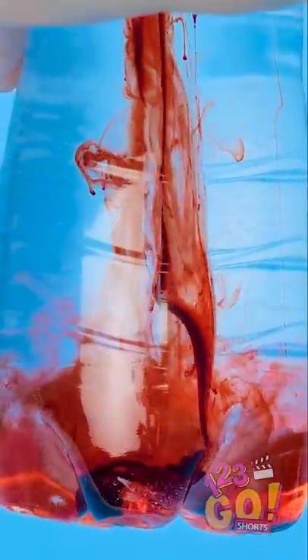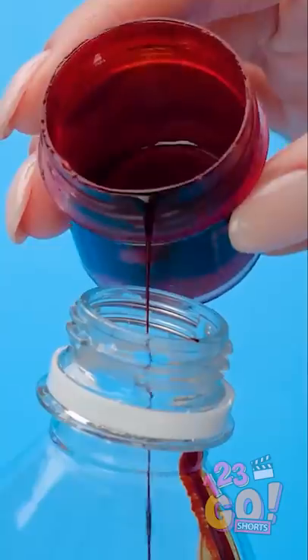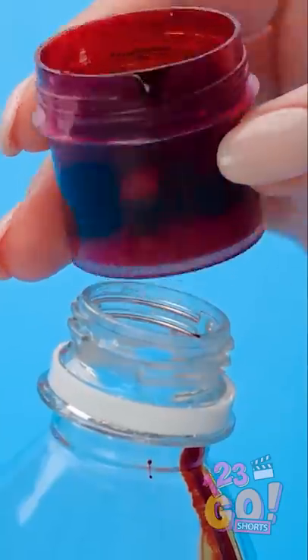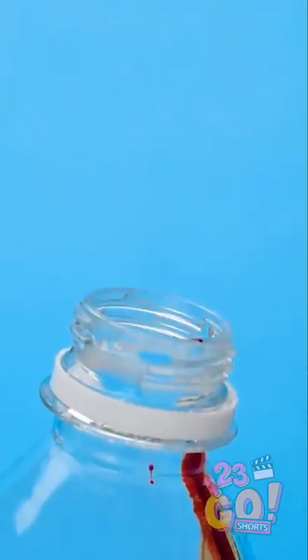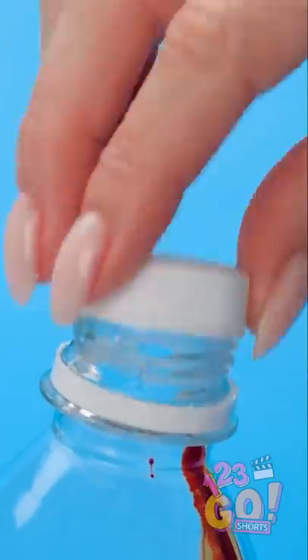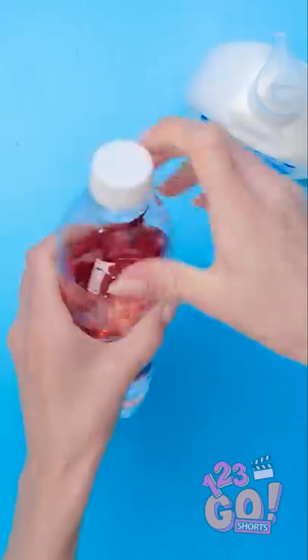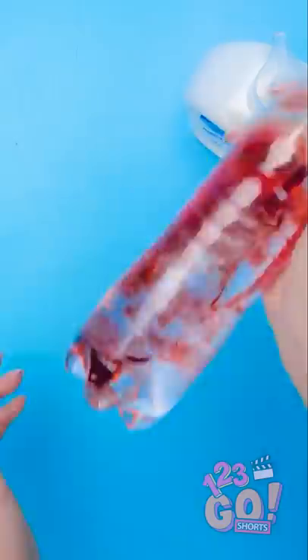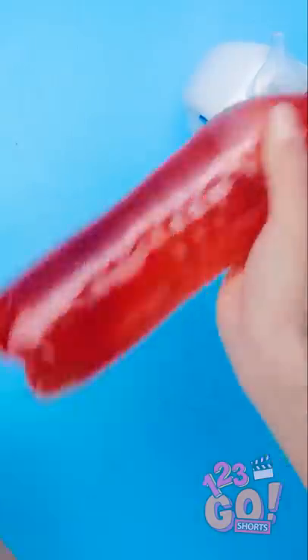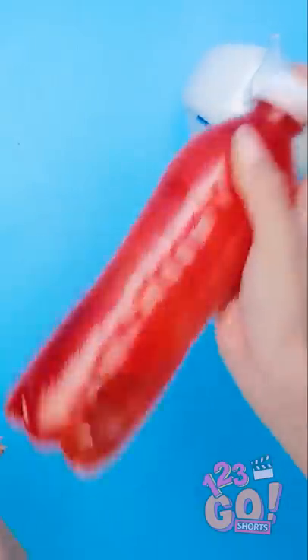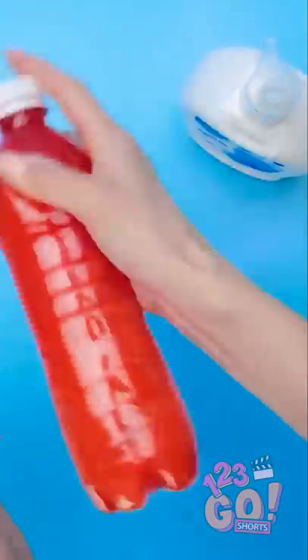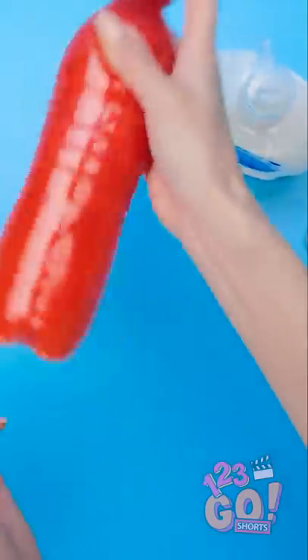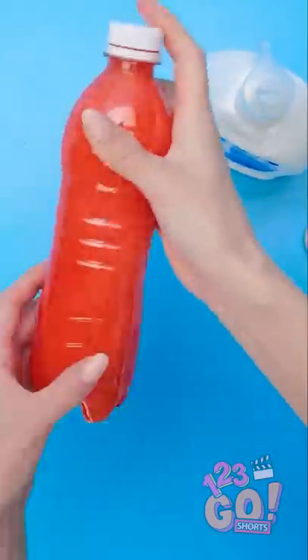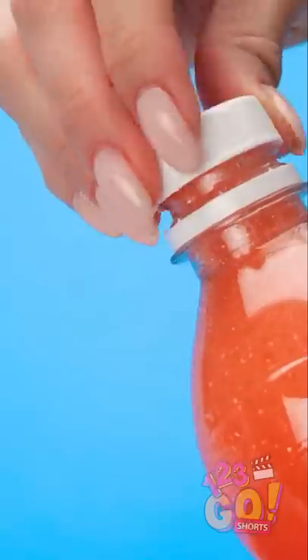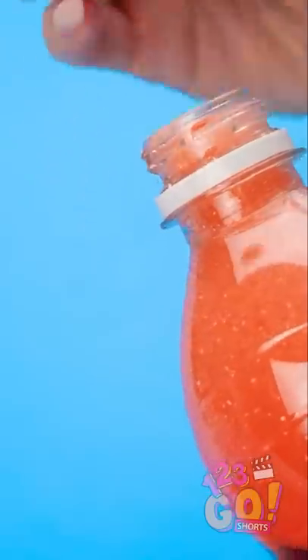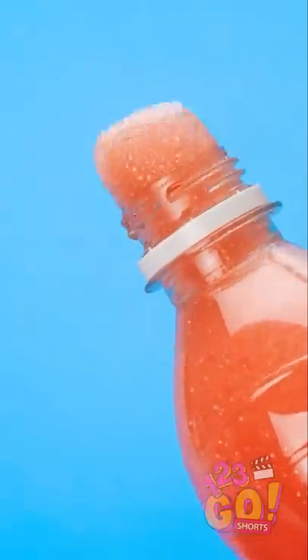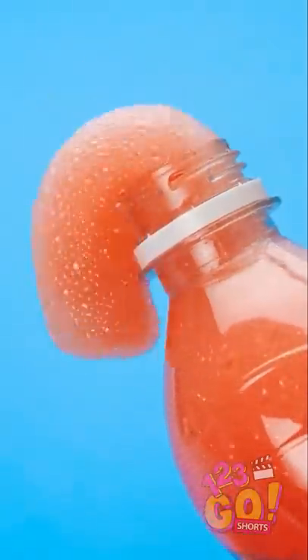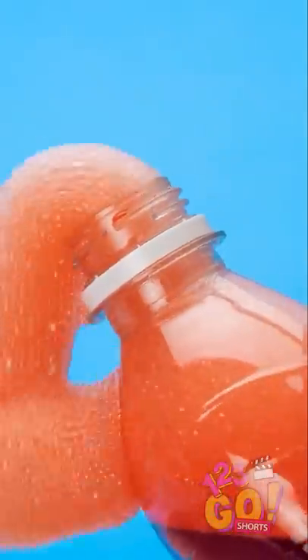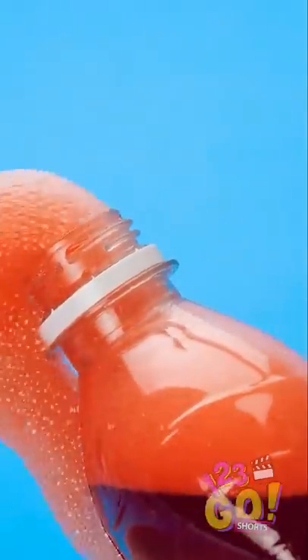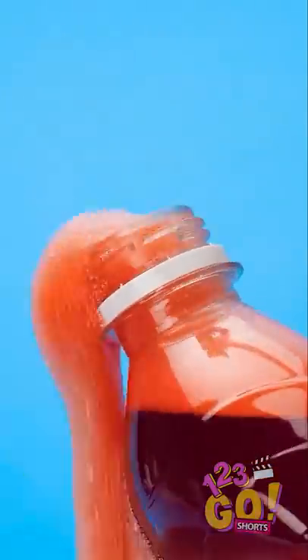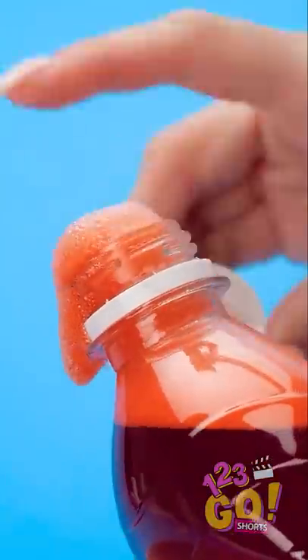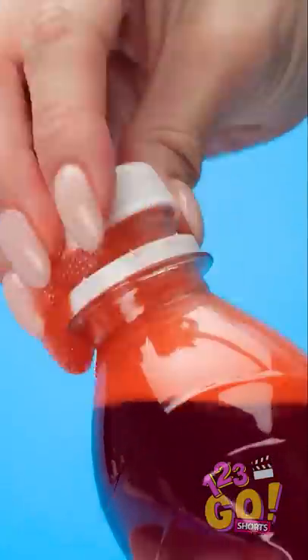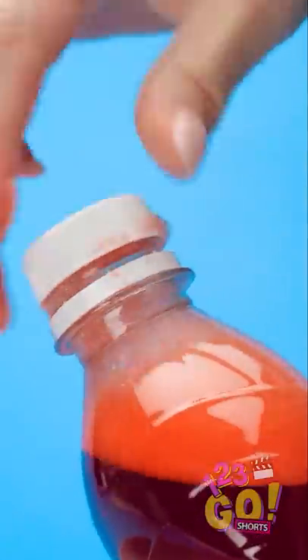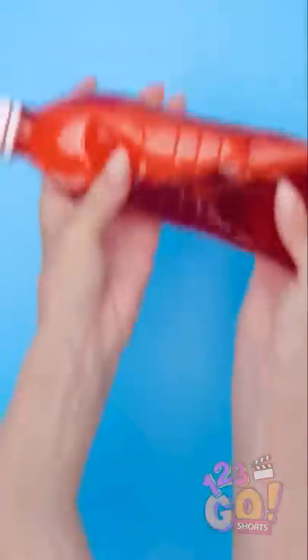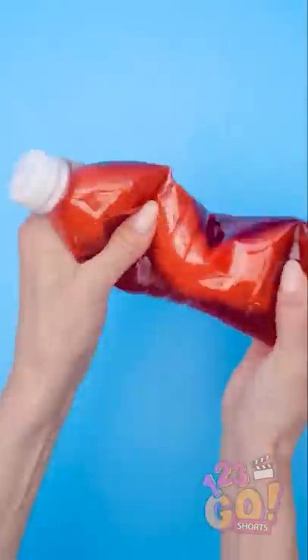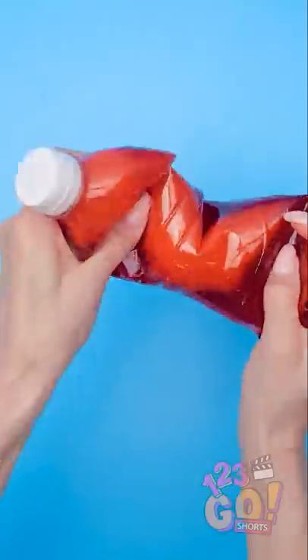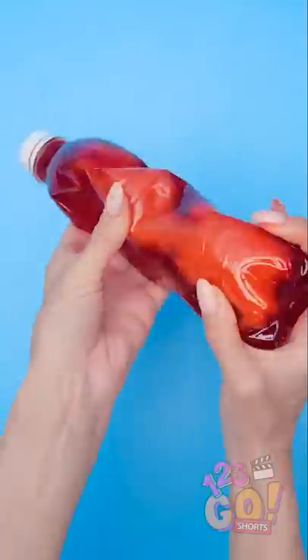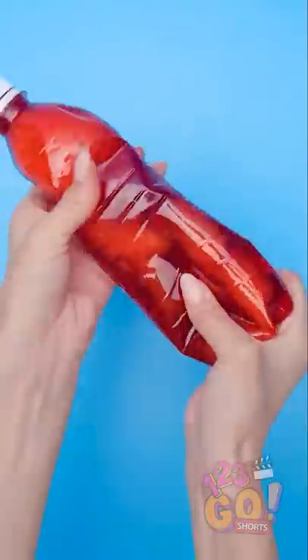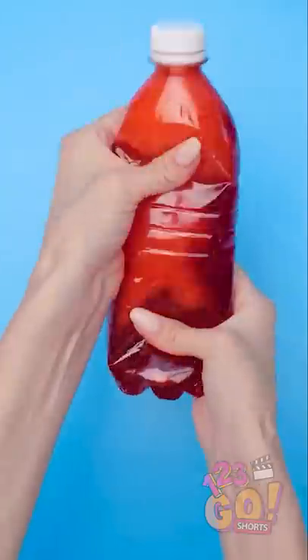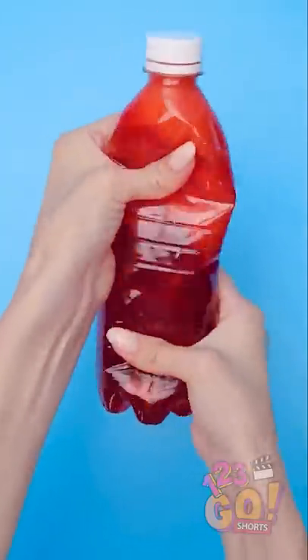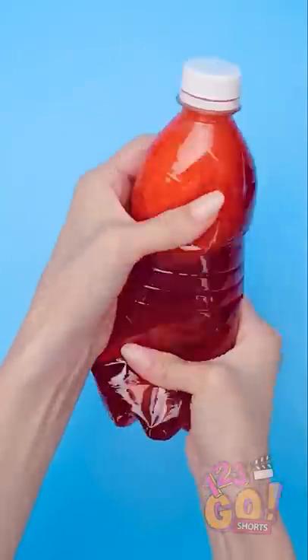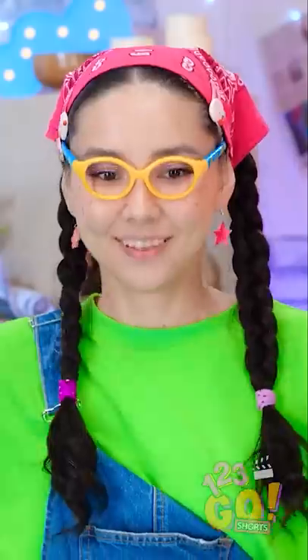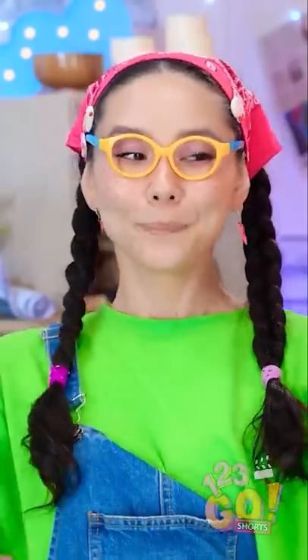It looks so cool mixing with the water! Time to shake it up so it mixes. Now I need to get rid of the foam — I'll just squeeze it out. Cap back on and time to crumple the bottle. My plan totally works!